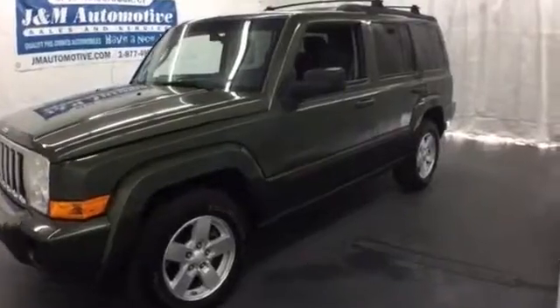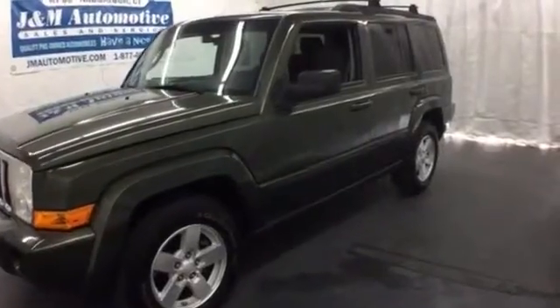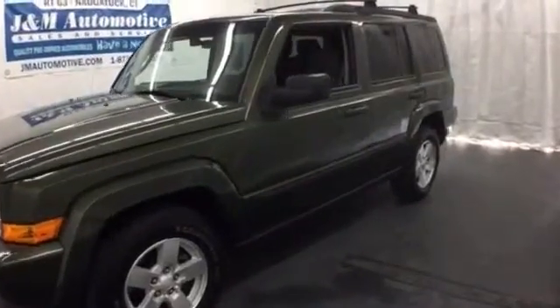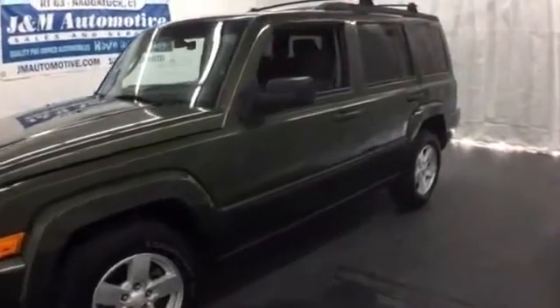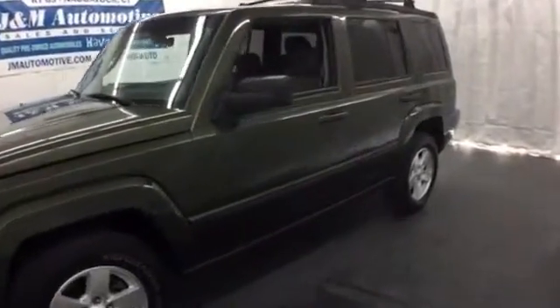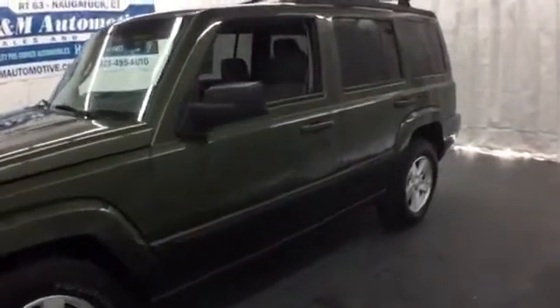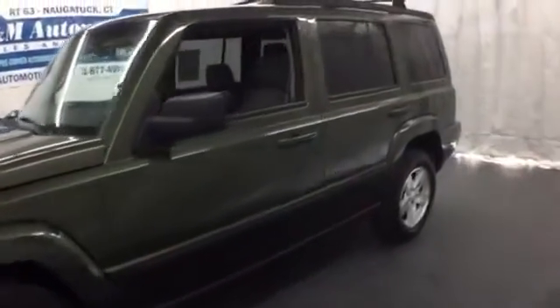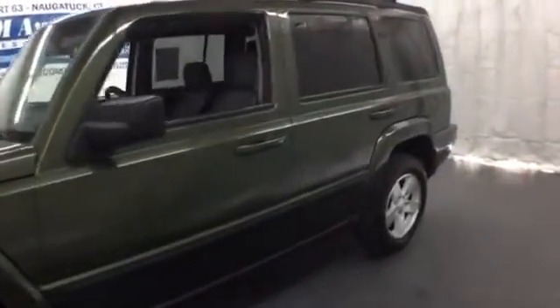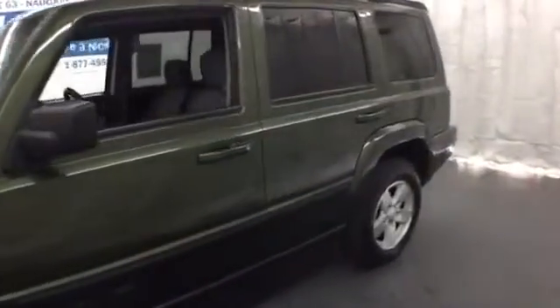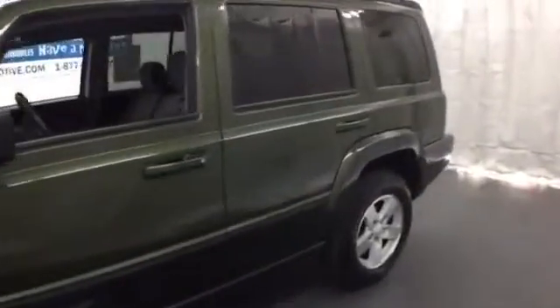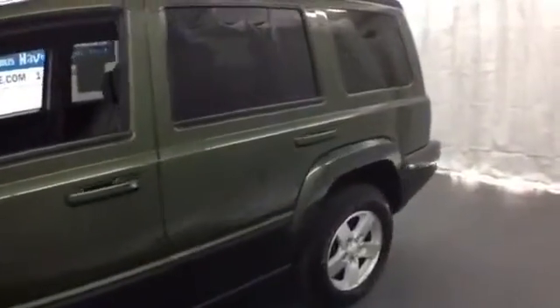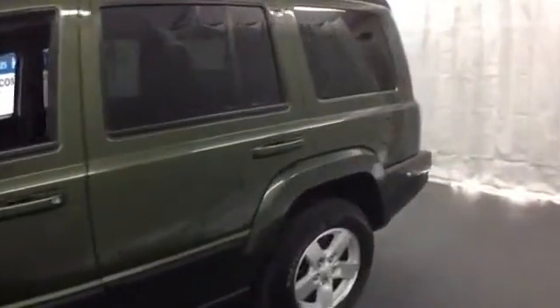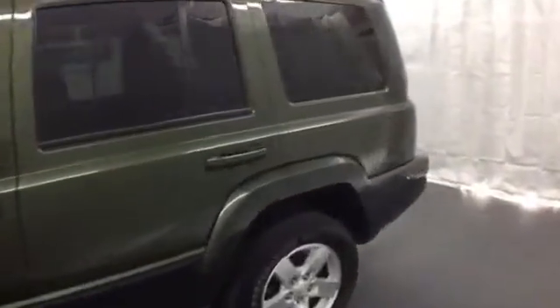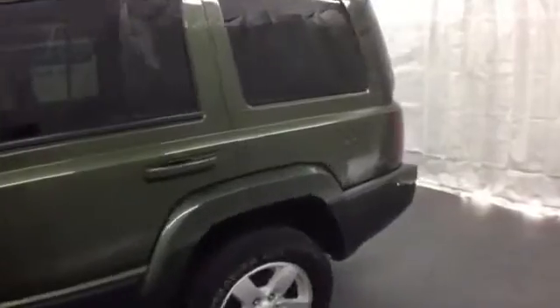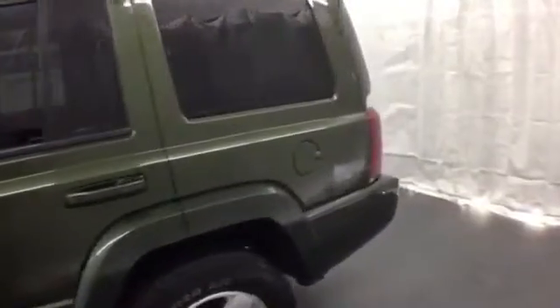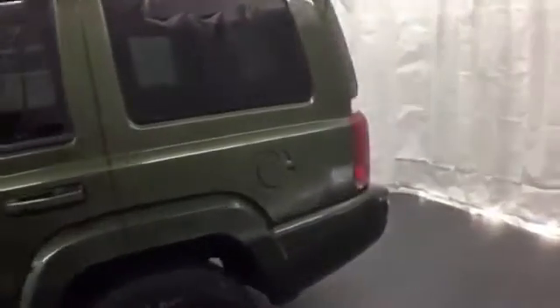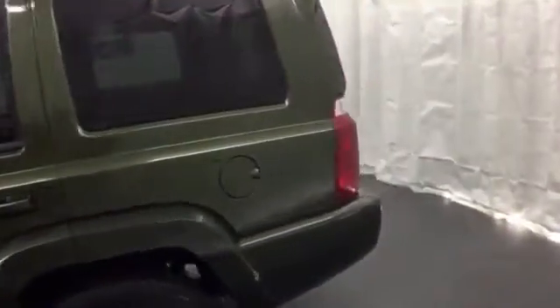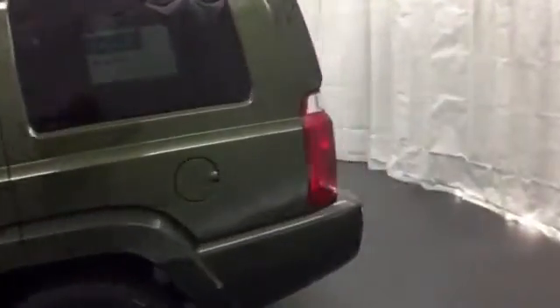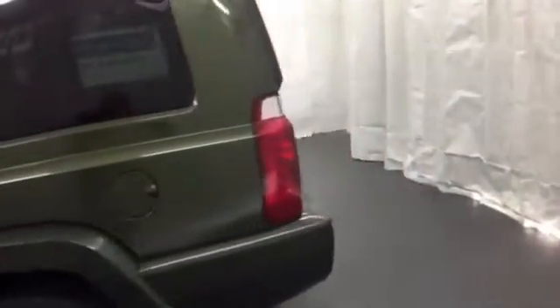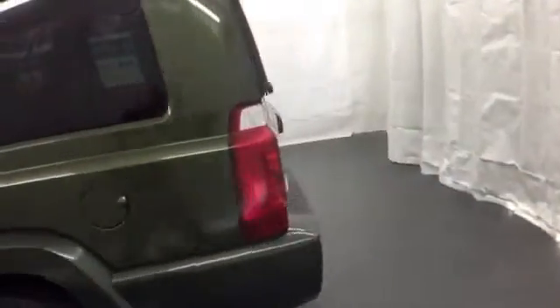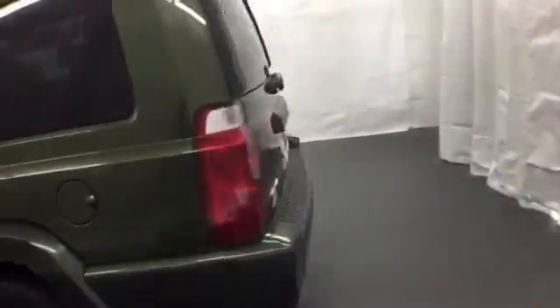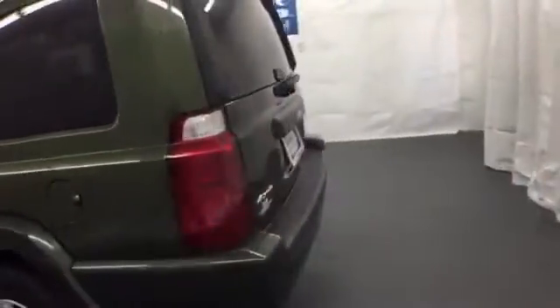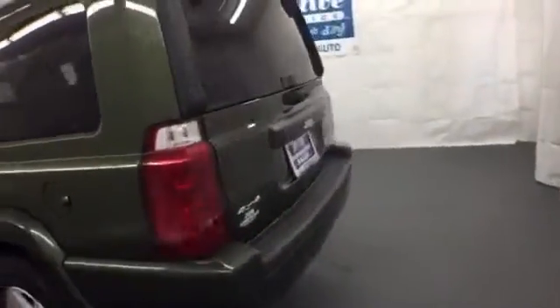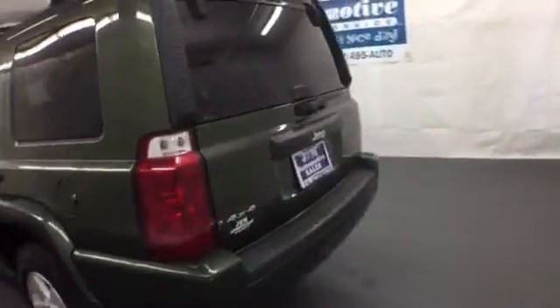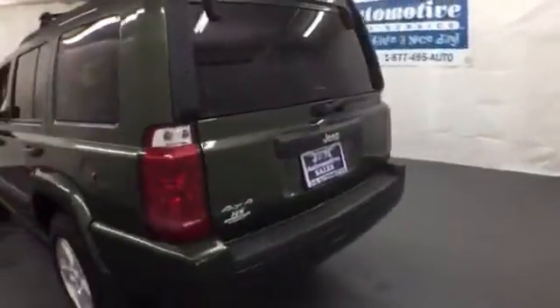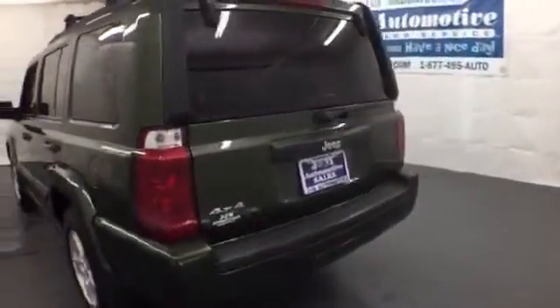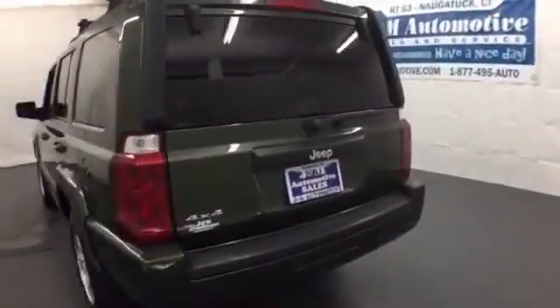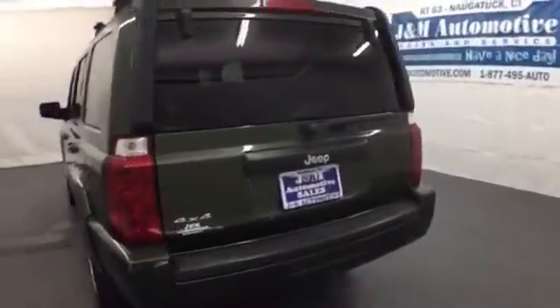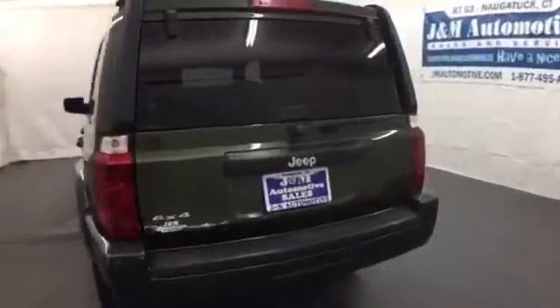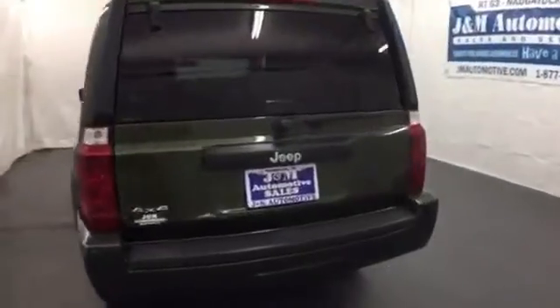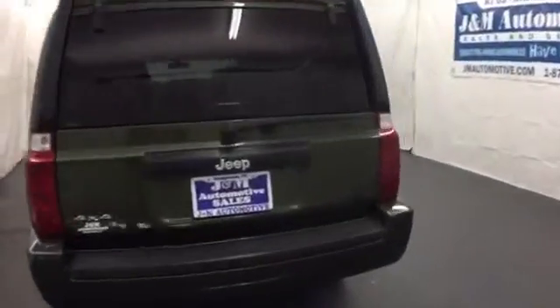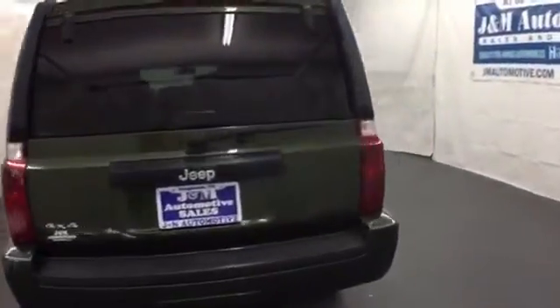It's a 2007 Jeep Commander. It comes standard with a chrome grille, heated exterior mirrors, privacy glass, remote power door locks, rear parking sensors, and air conditioning.